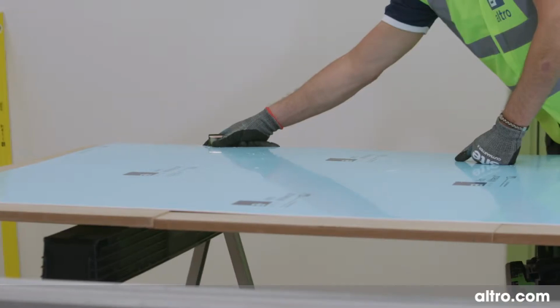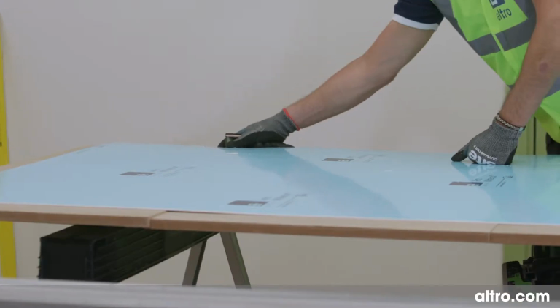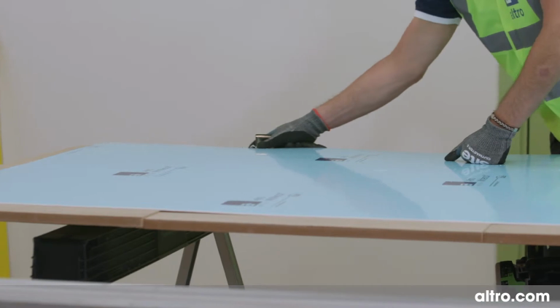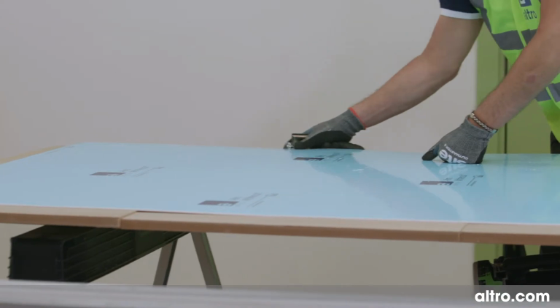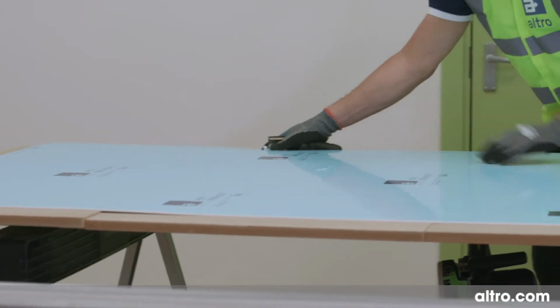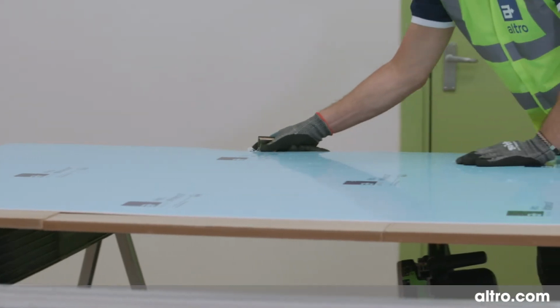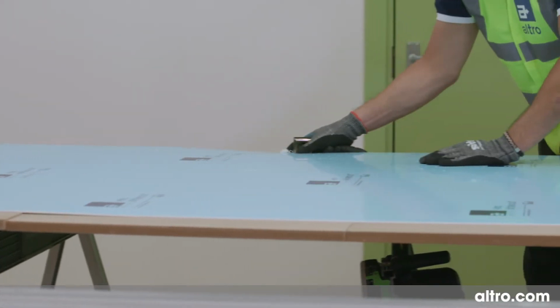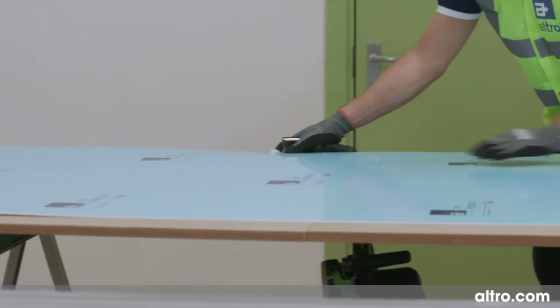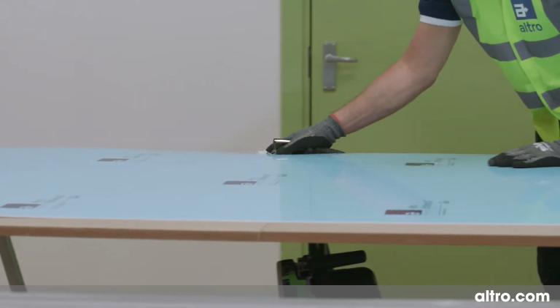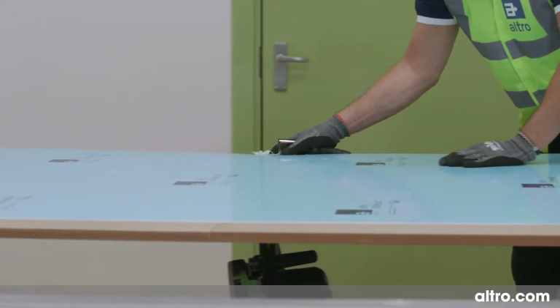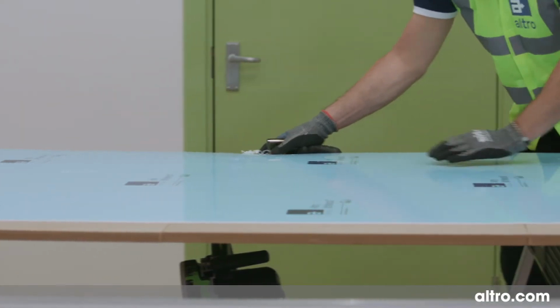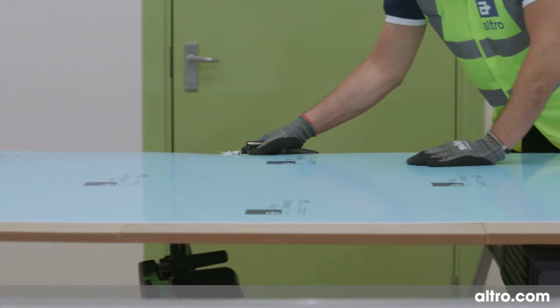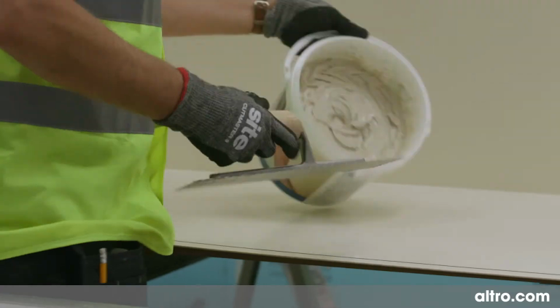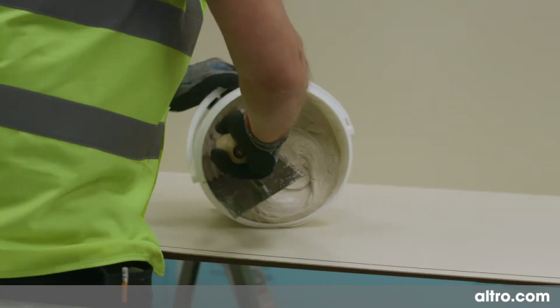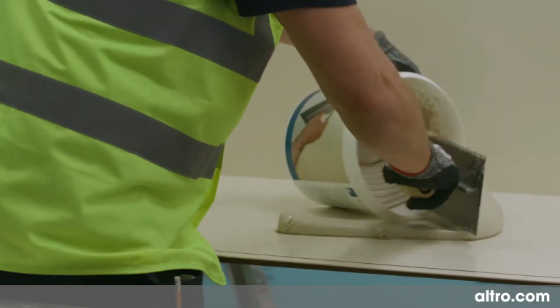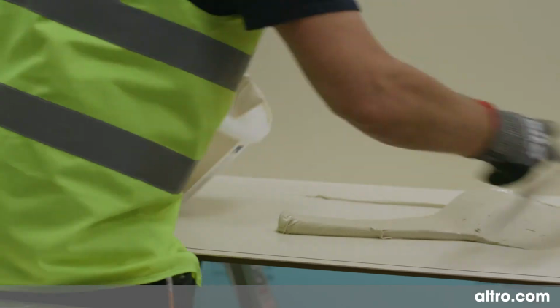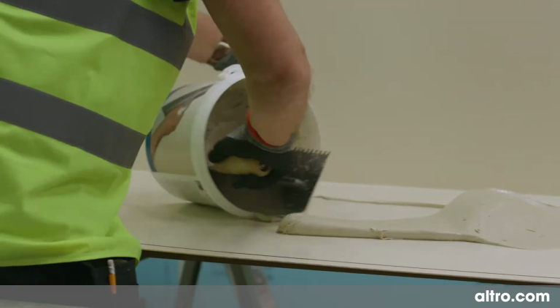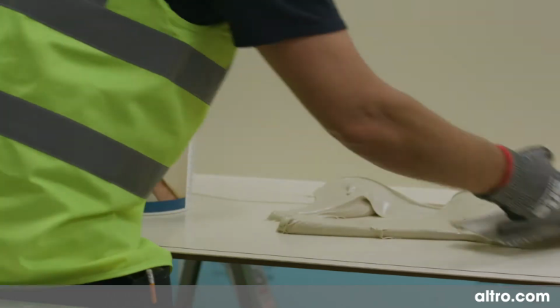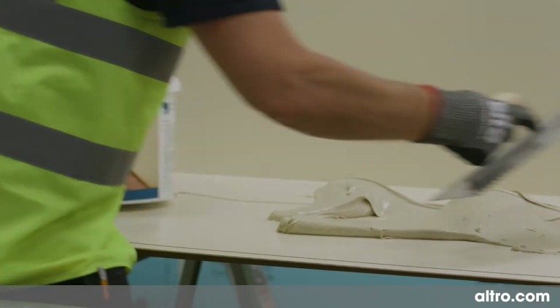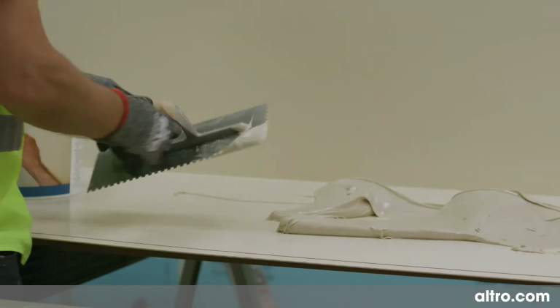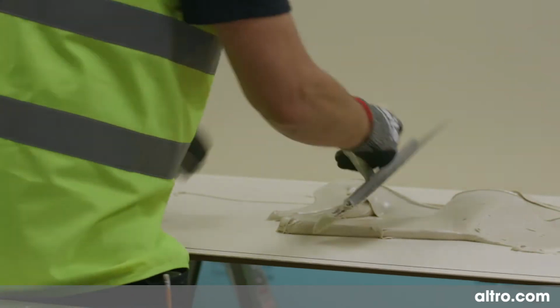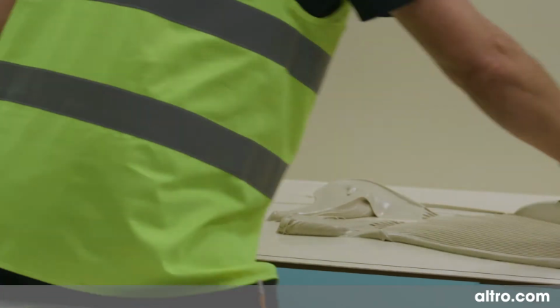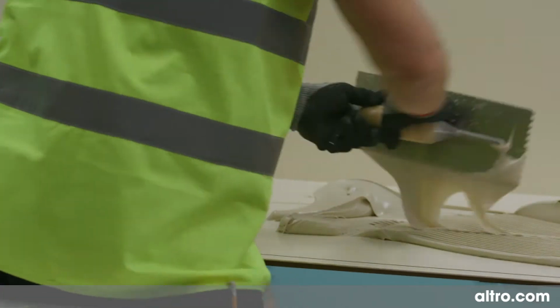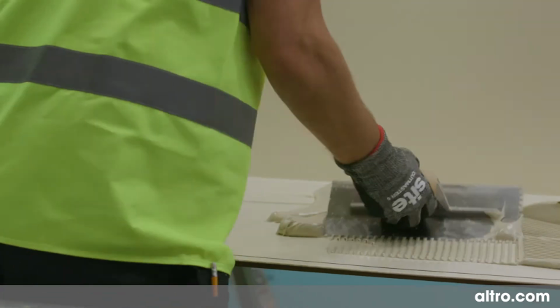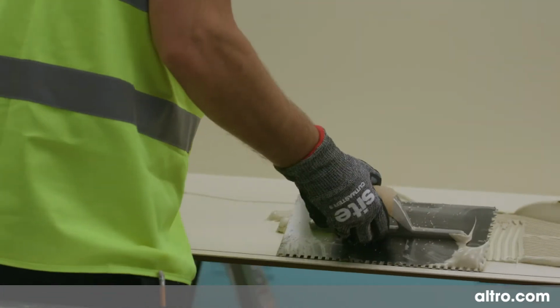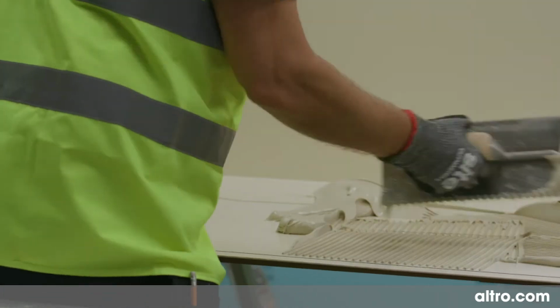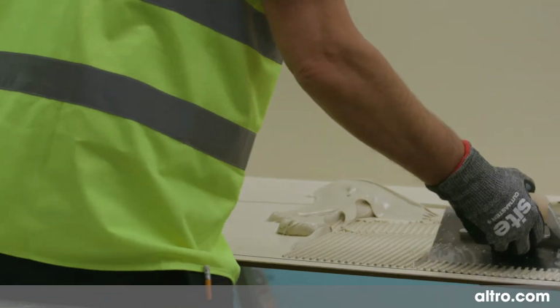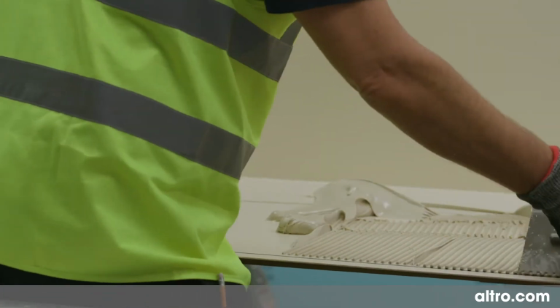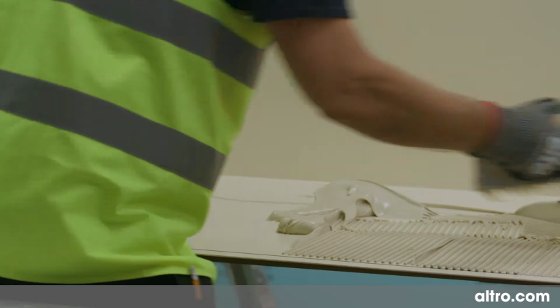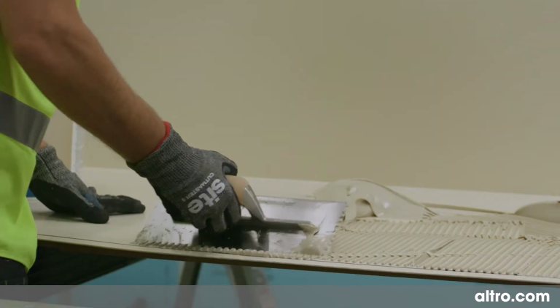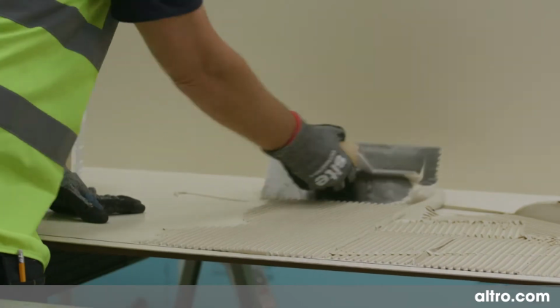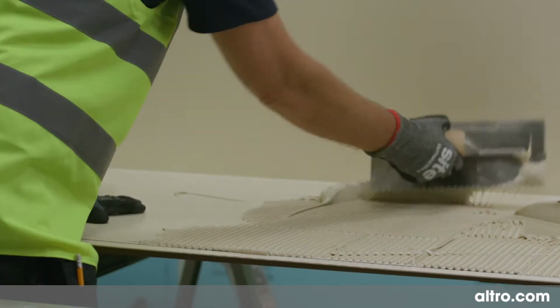Prepare the sheet accordingly, making sure the edges are clean and free of burrs. Then apply the adhesive to the back of the sheet with a notched trowel. The adhesive should finish 25 mm from the edges.